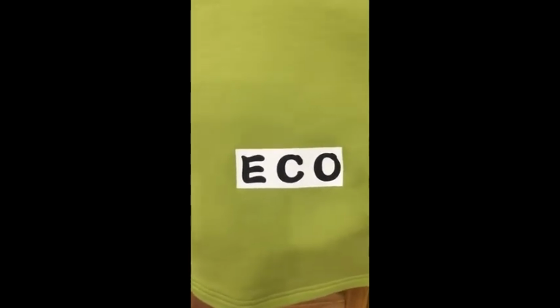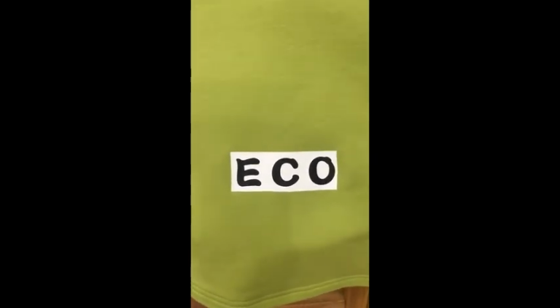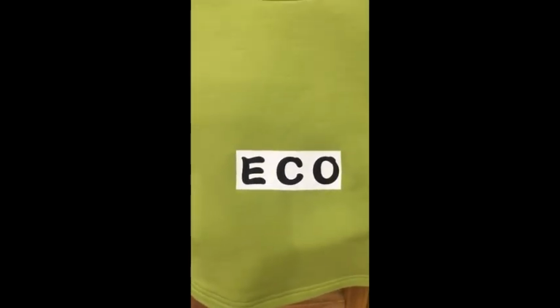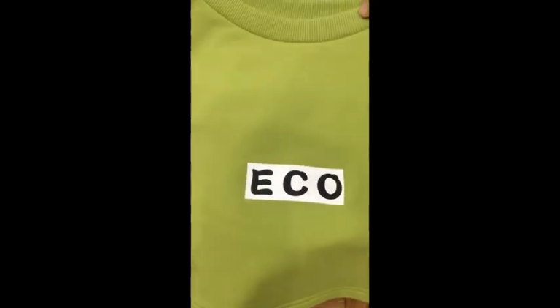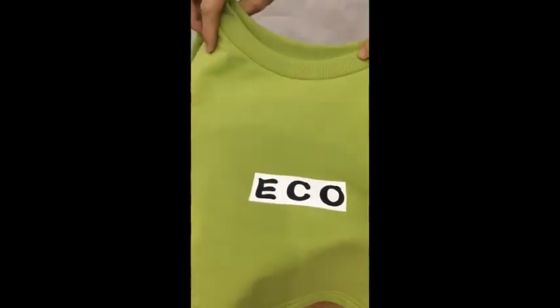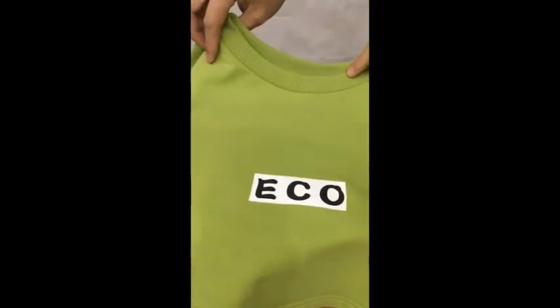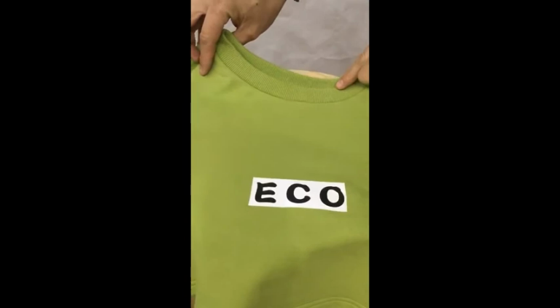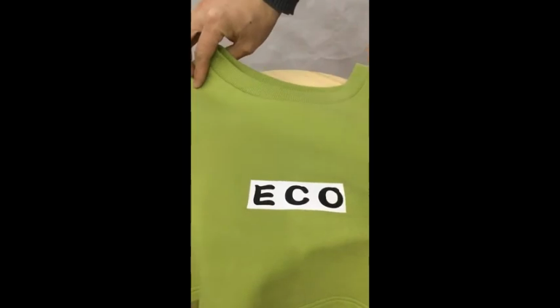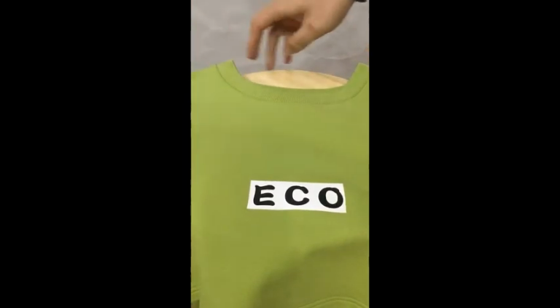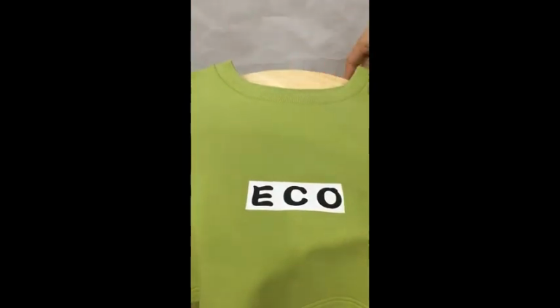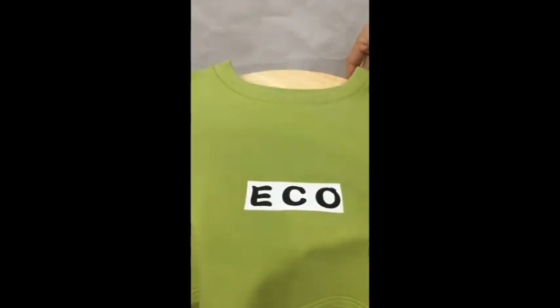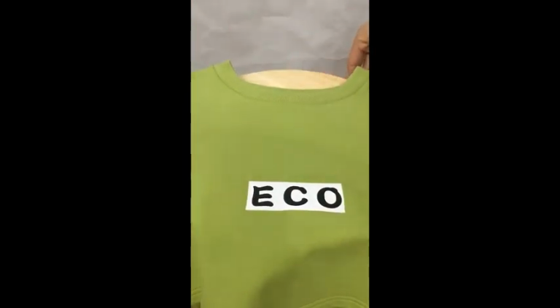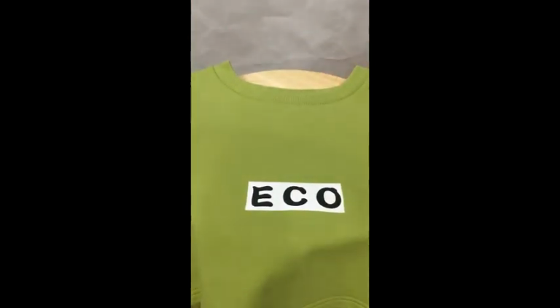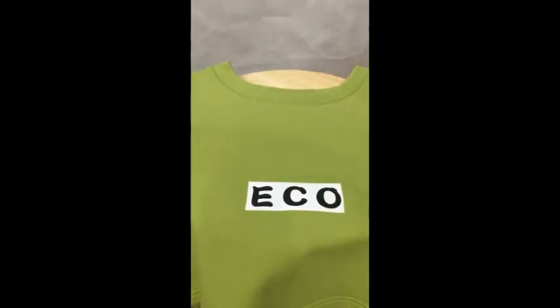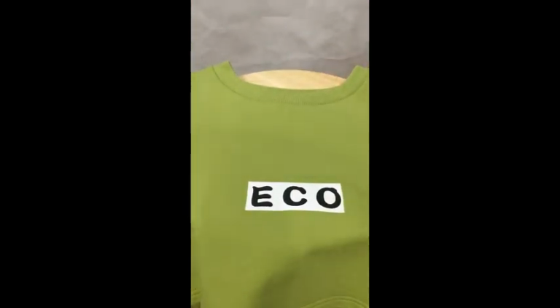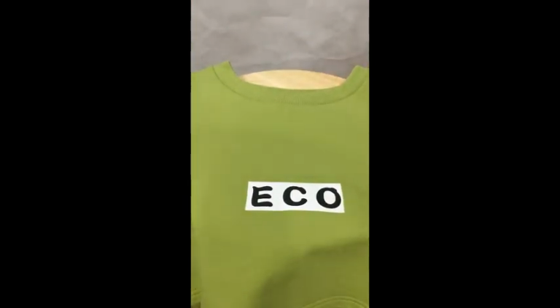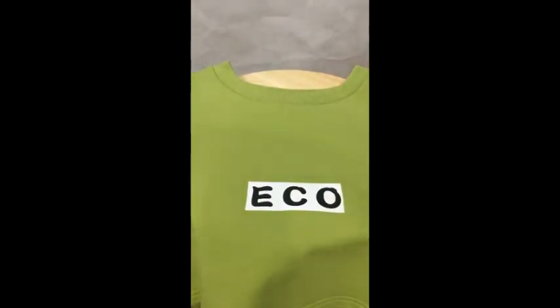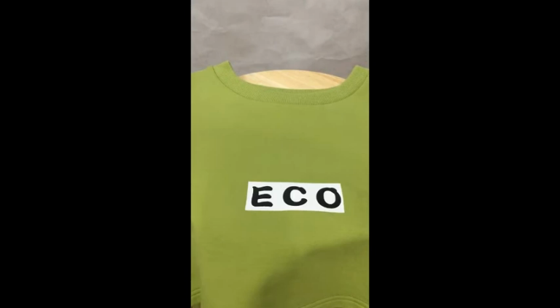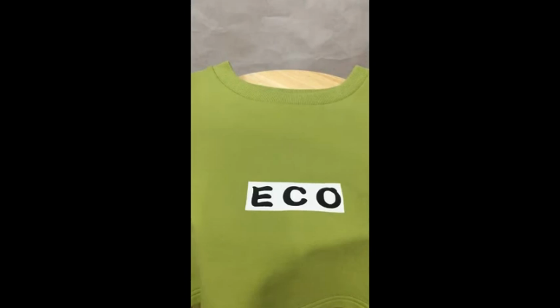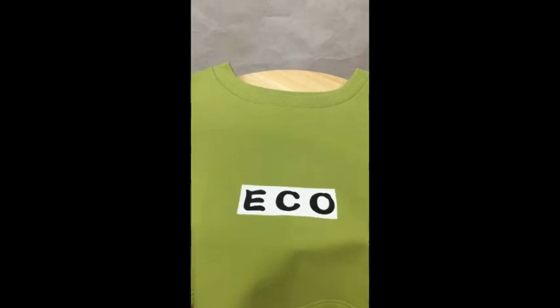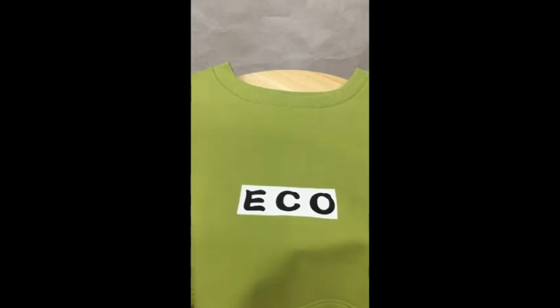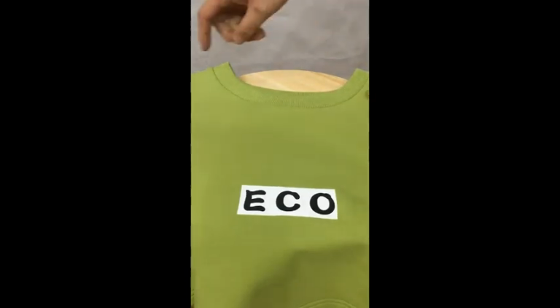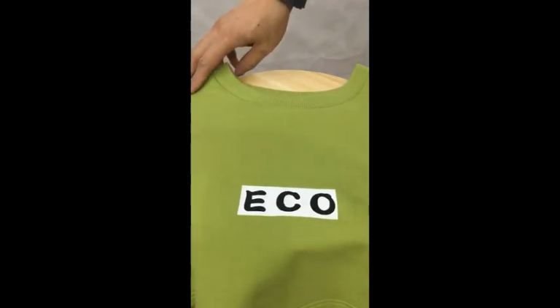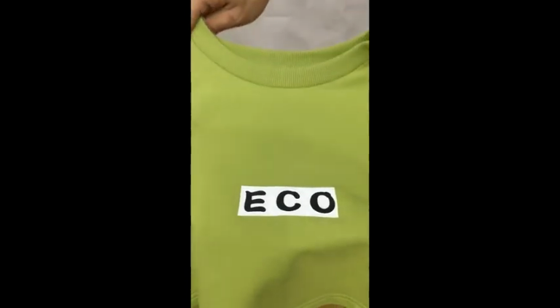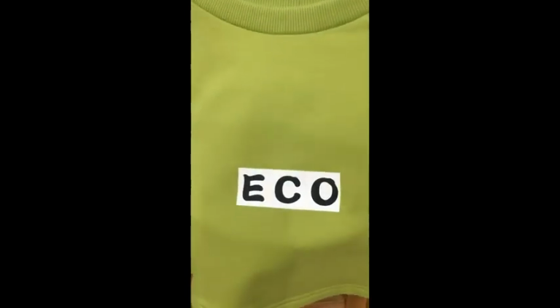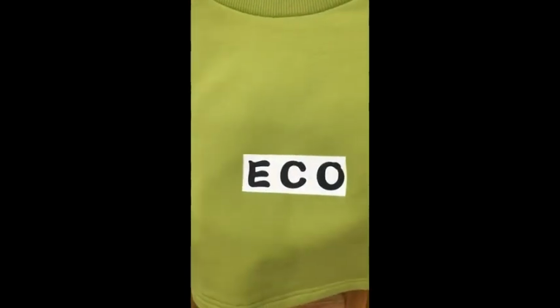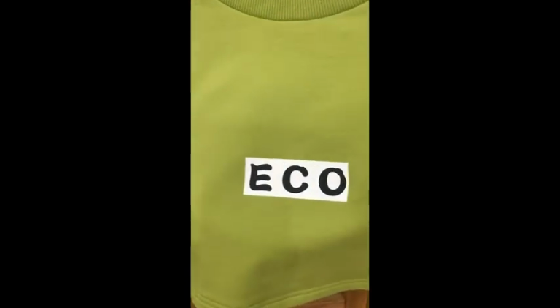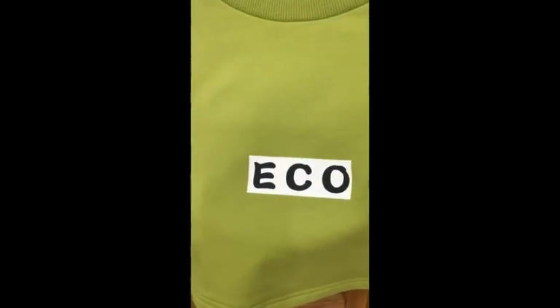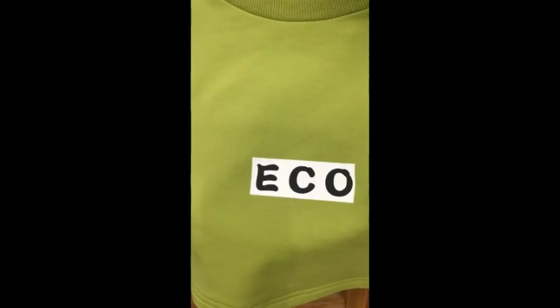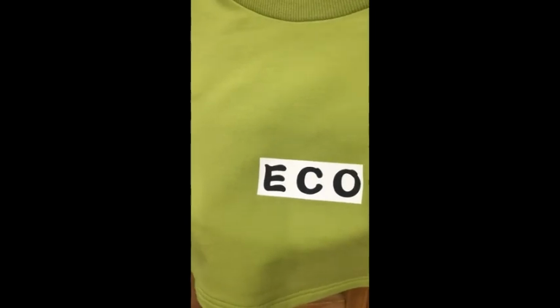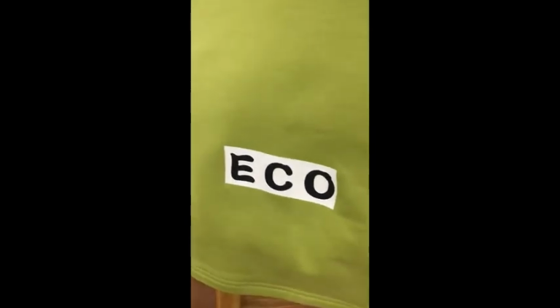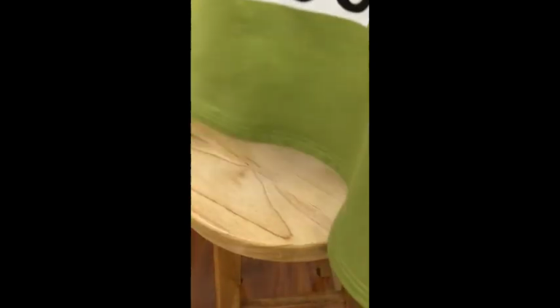The available colors for this French terry fabric — there are currently 132 colors available. Let's take a look at the French terry. Bye bye.